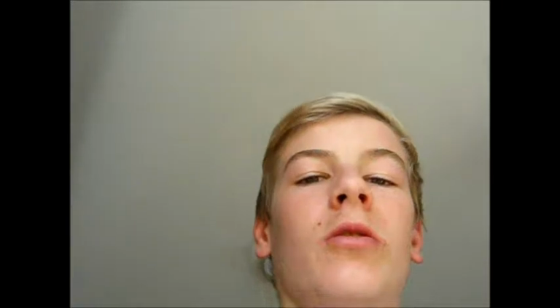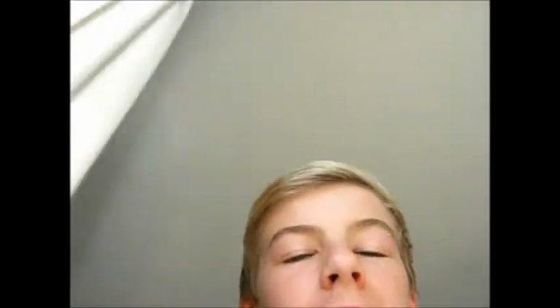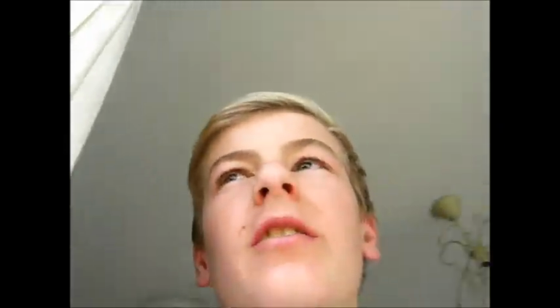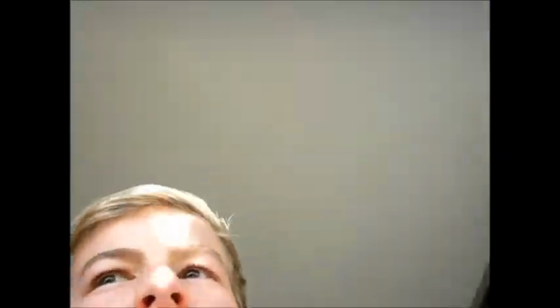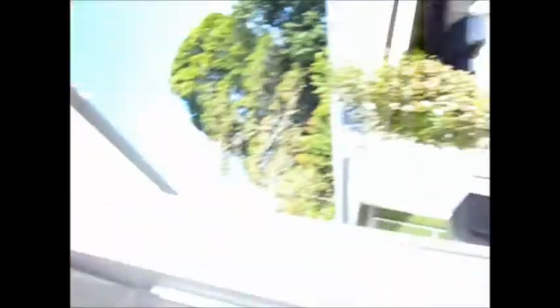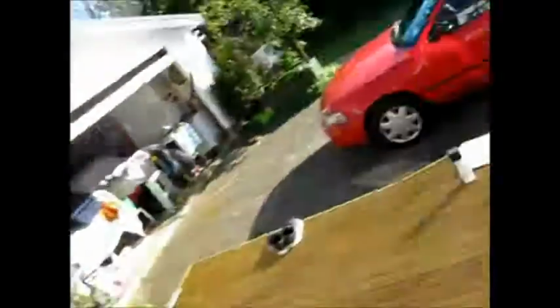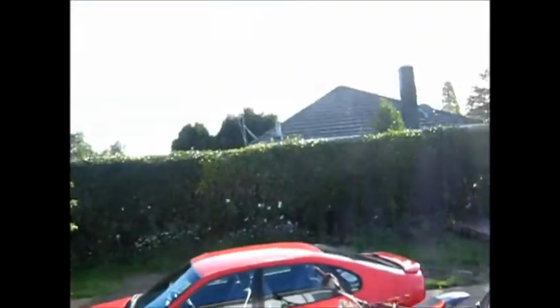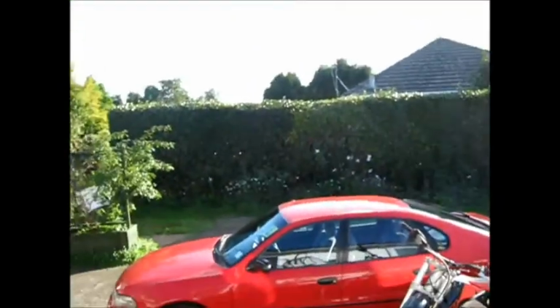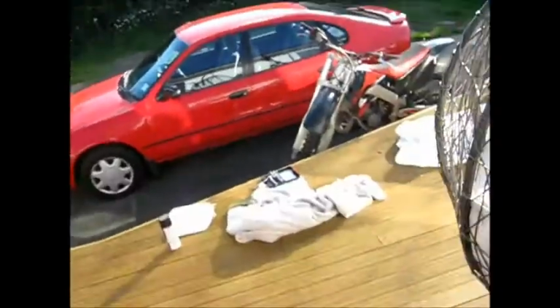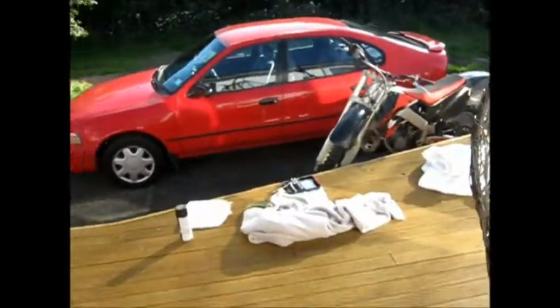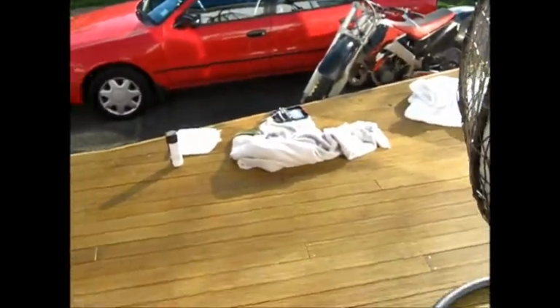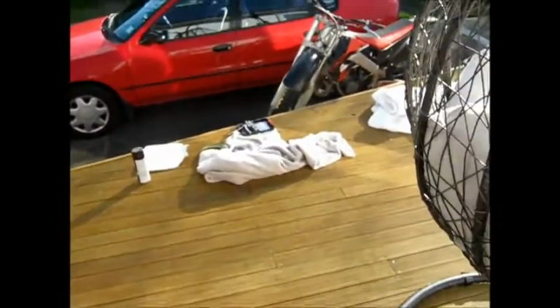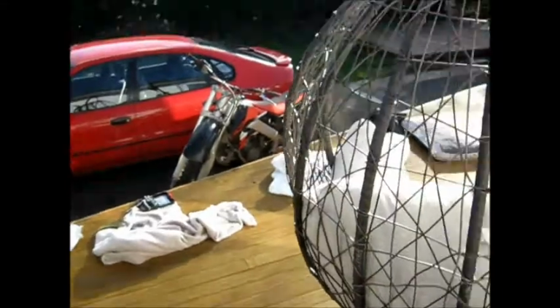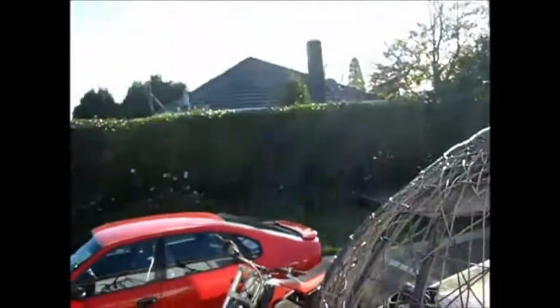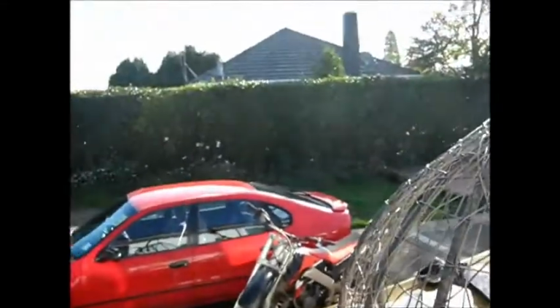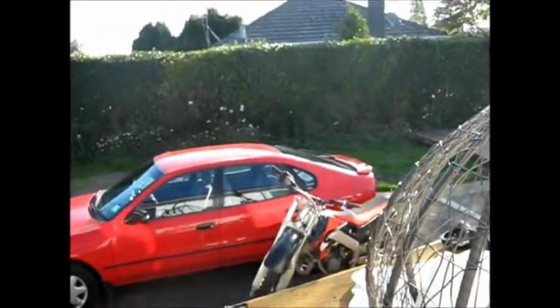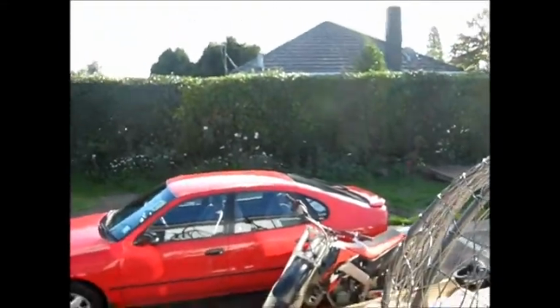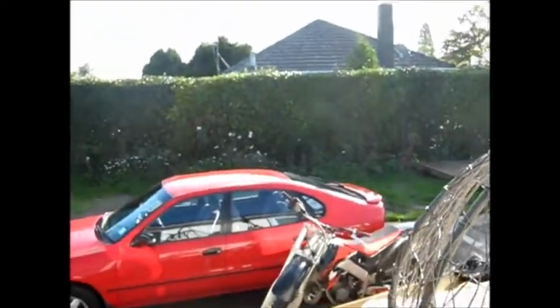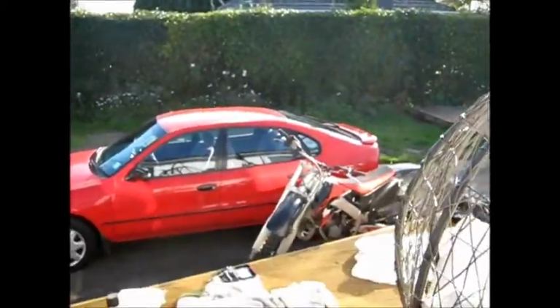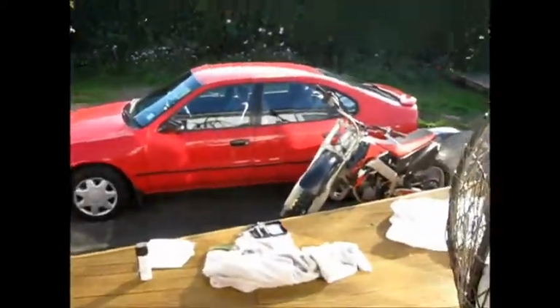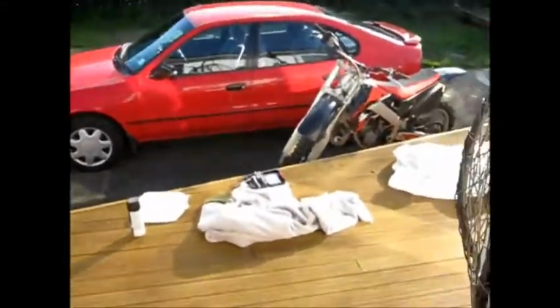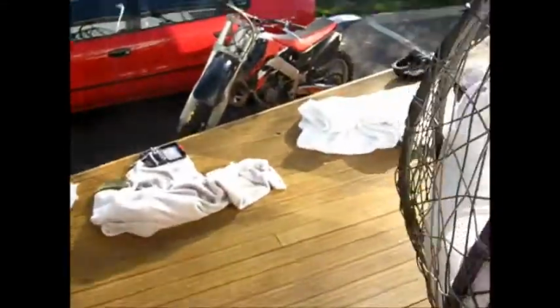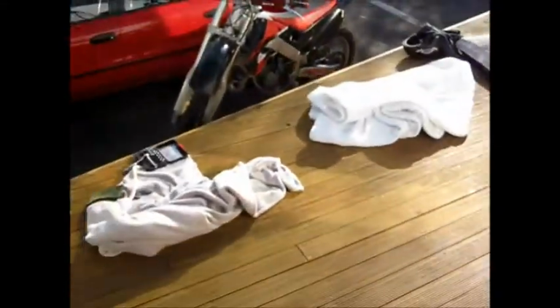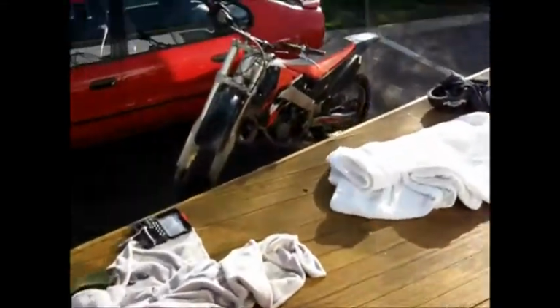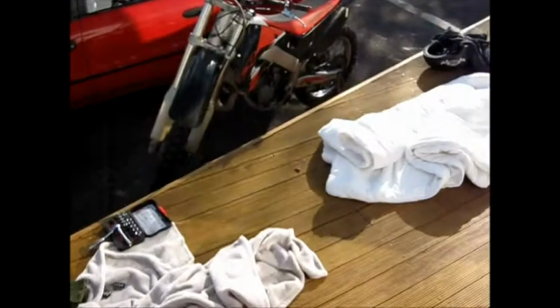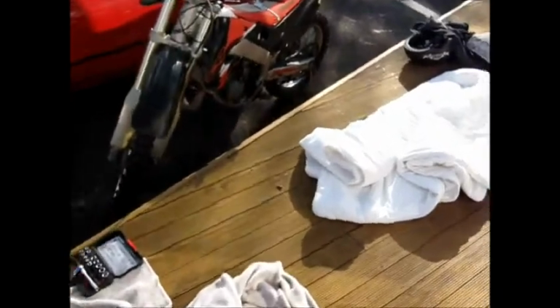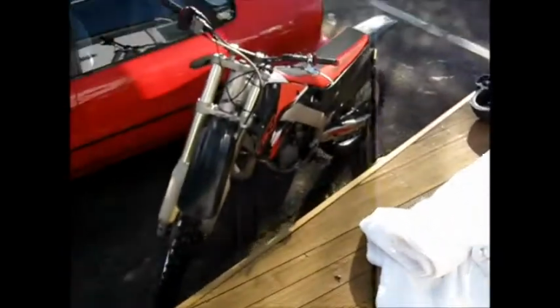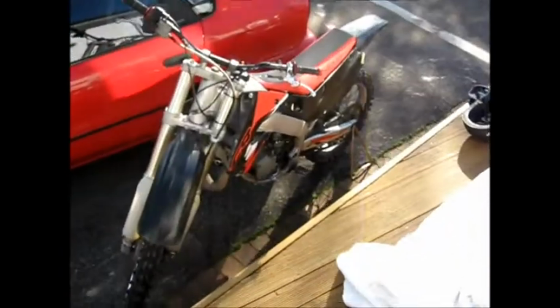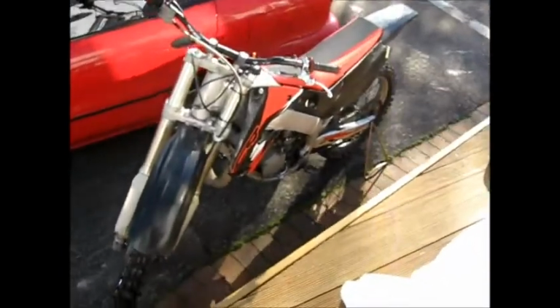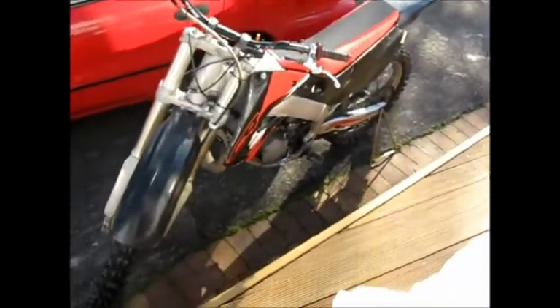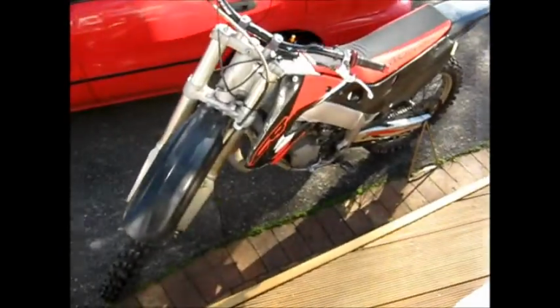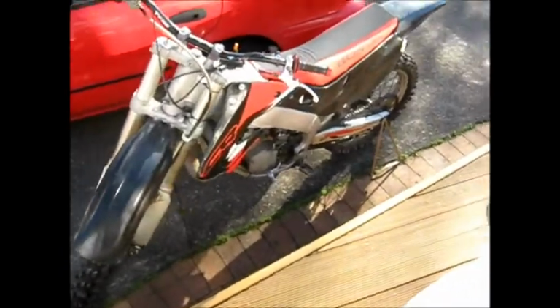Hey guys. It's a nice day. Excuse the noise in the background — neighbors are getting their work done on the house. Anyway, this is my dirt bike, a 1998 Honda CR125.